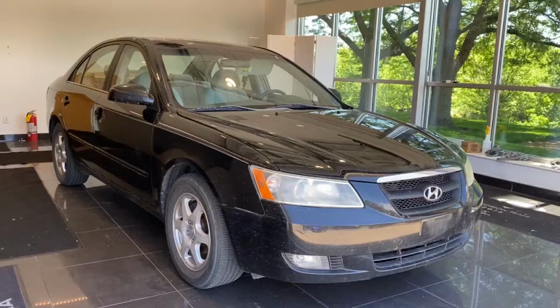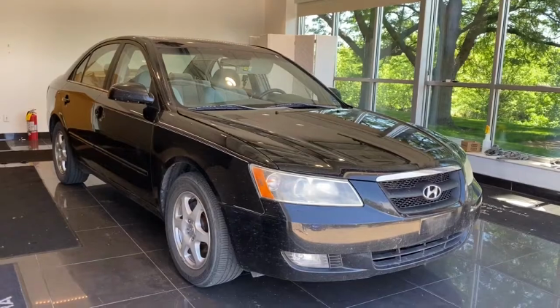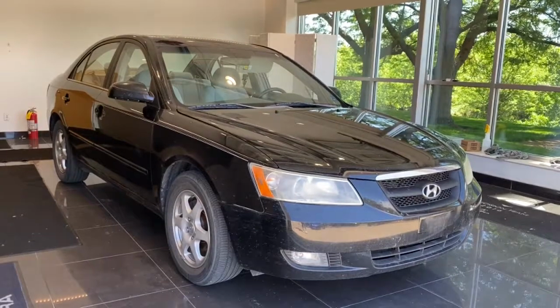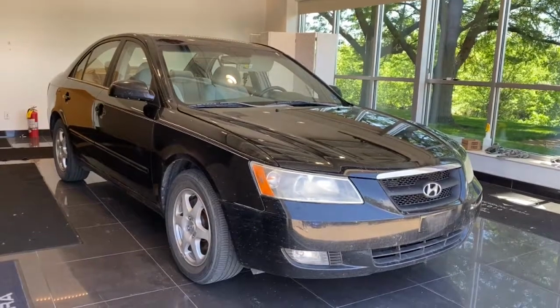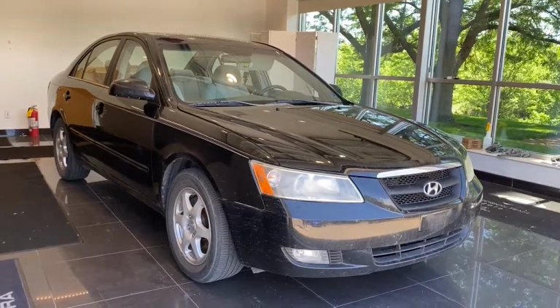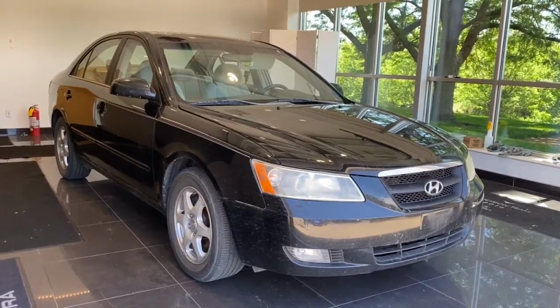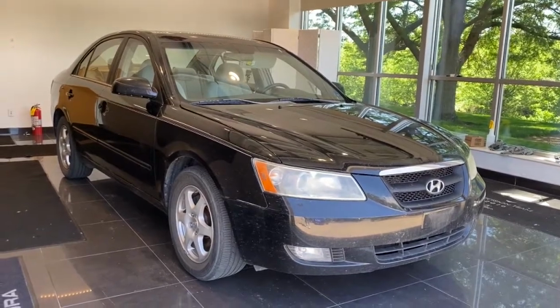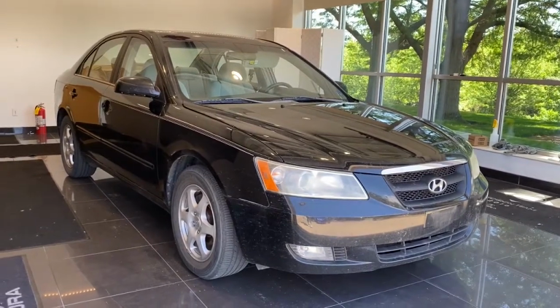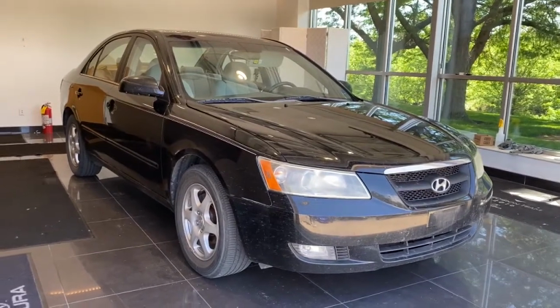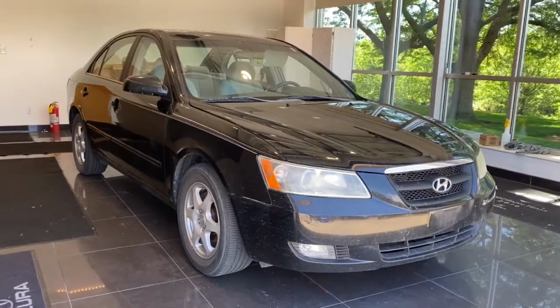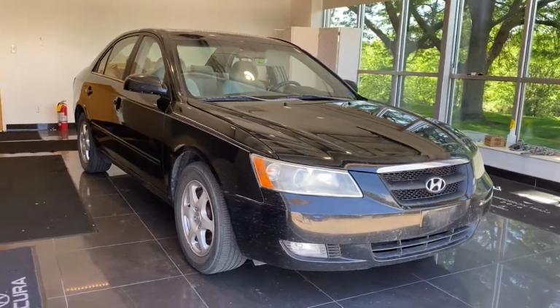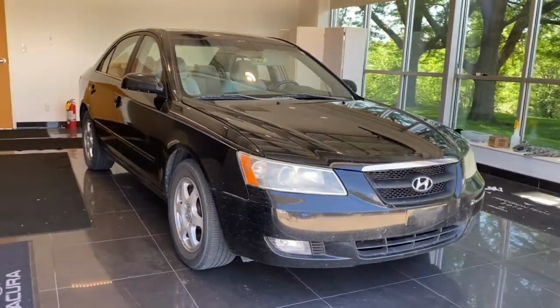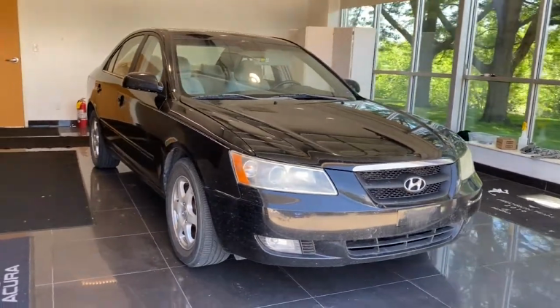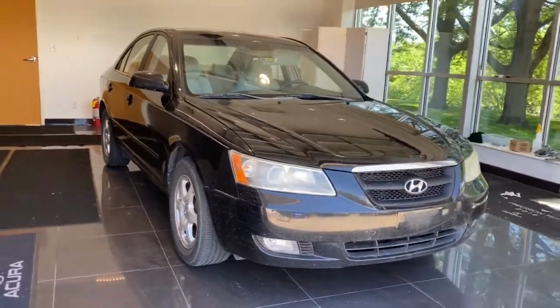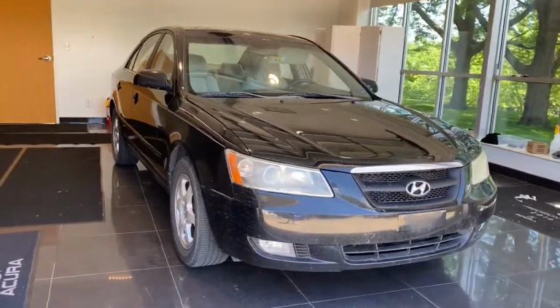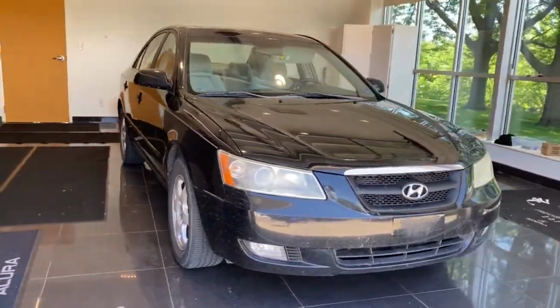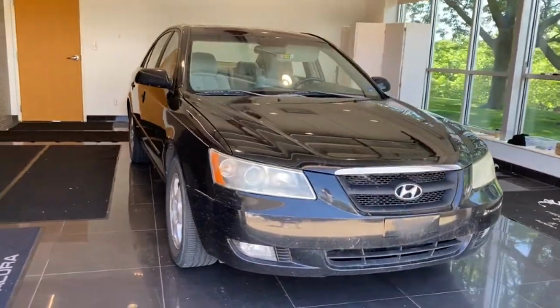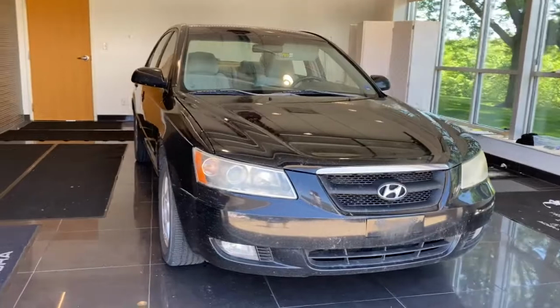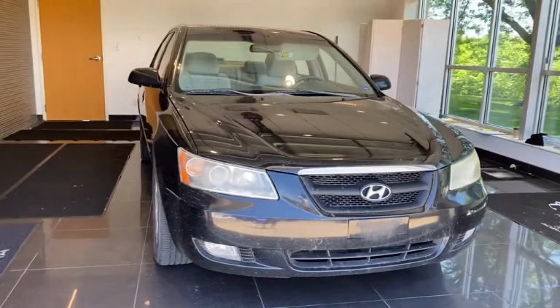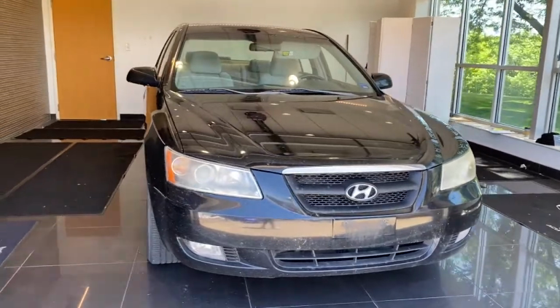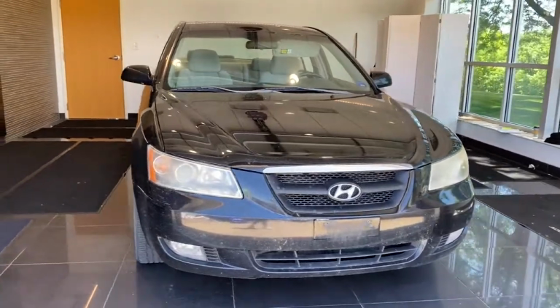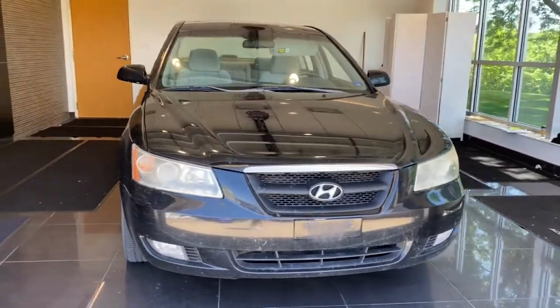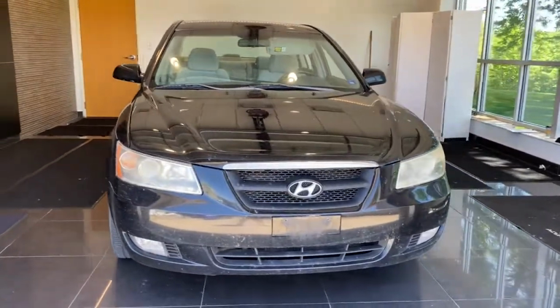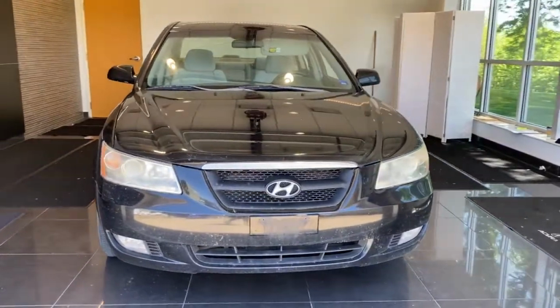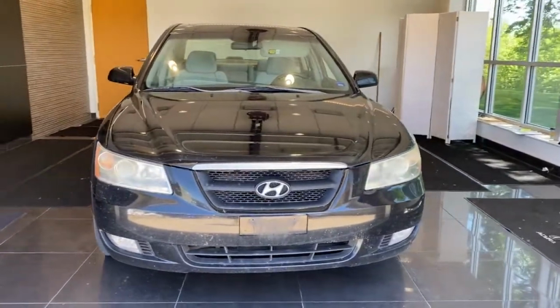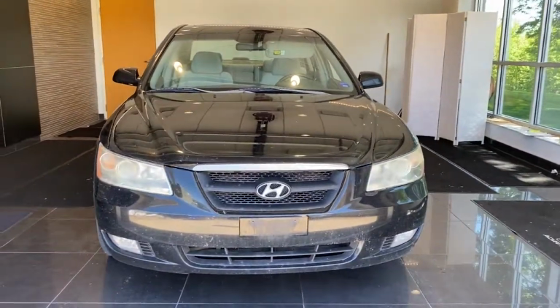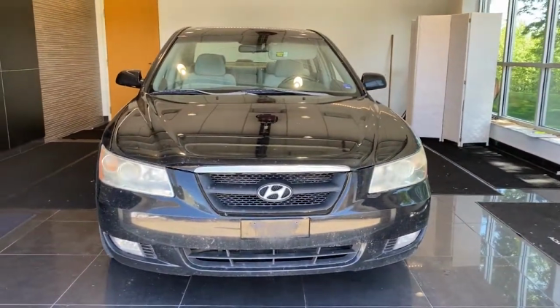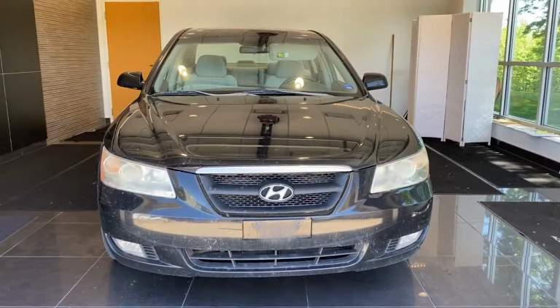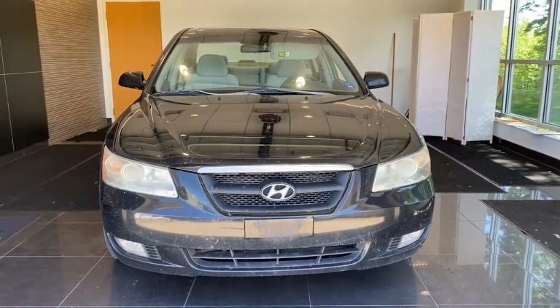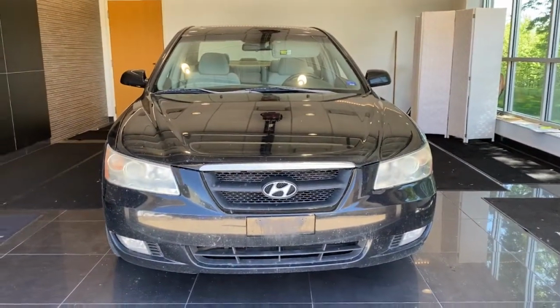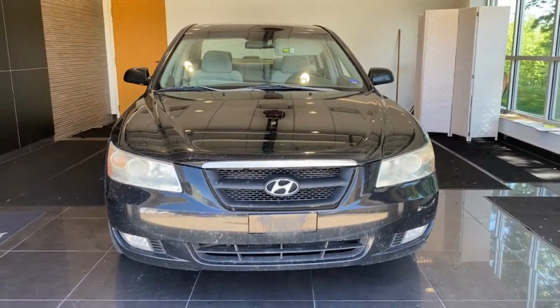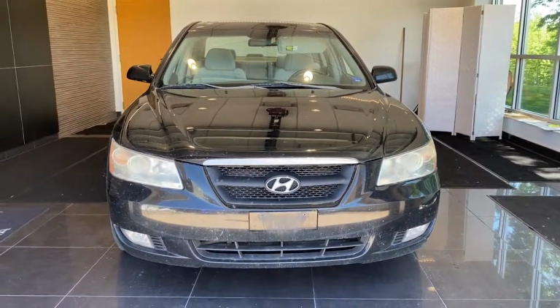Go home happy with the 2006 Hyundai Sonata. With less than 200,000 miles on the odometer, this vehicle provides excellent value.